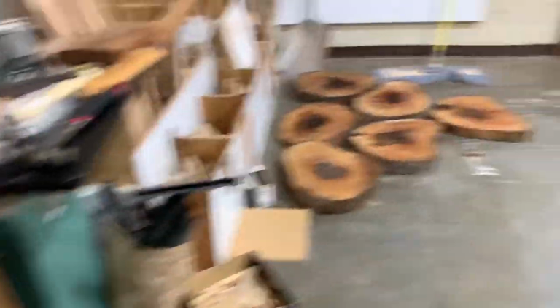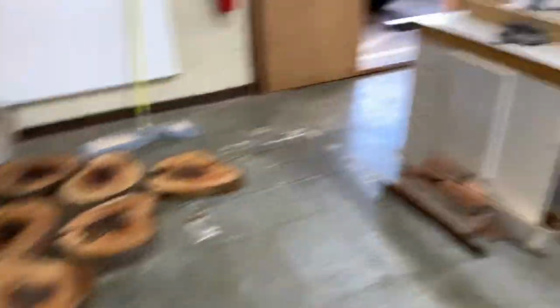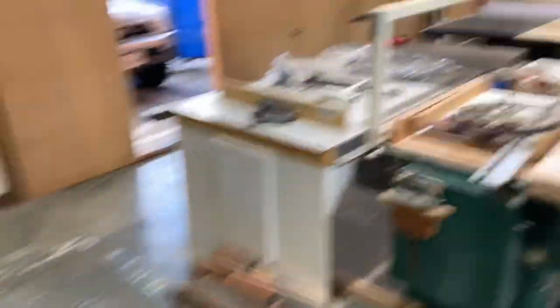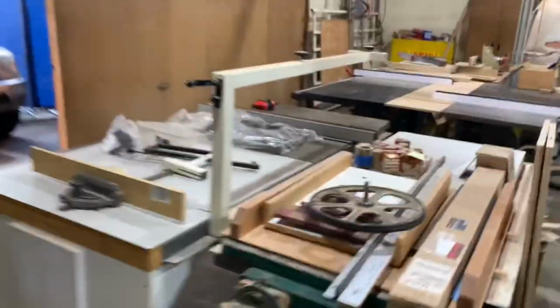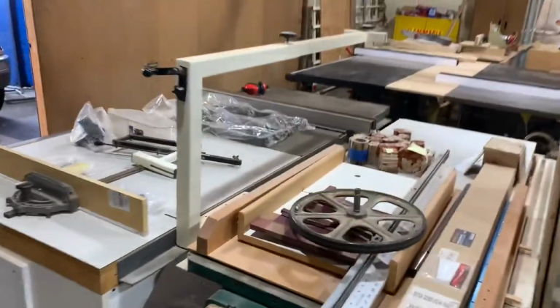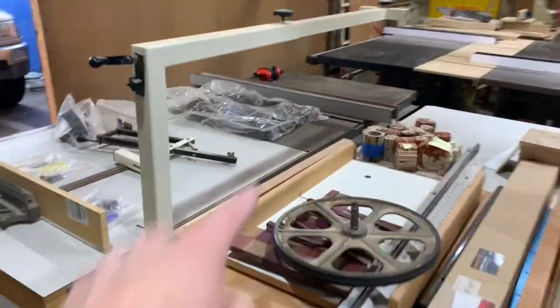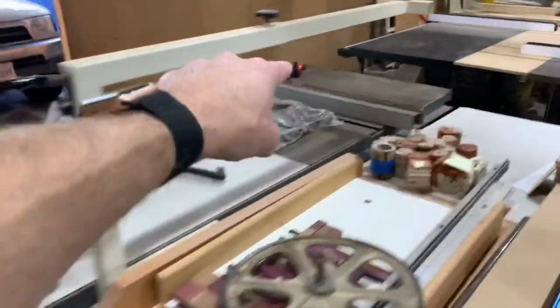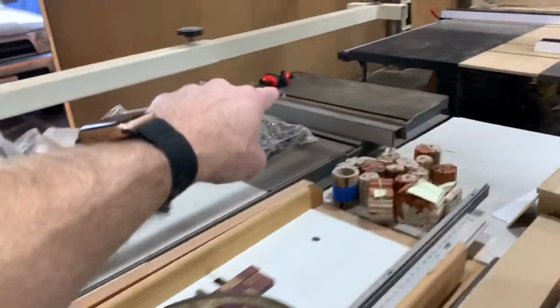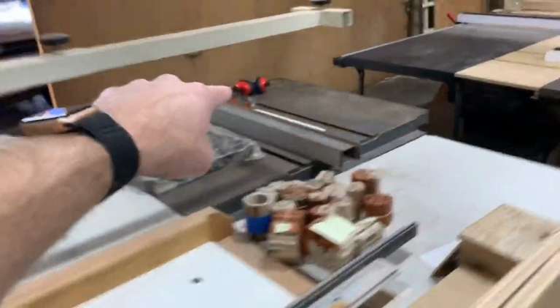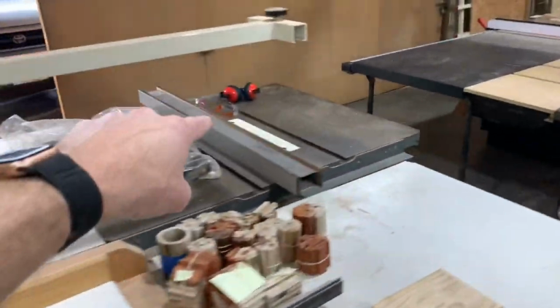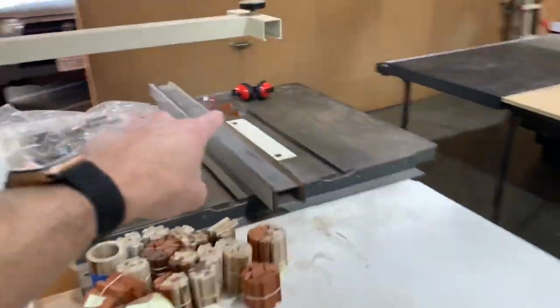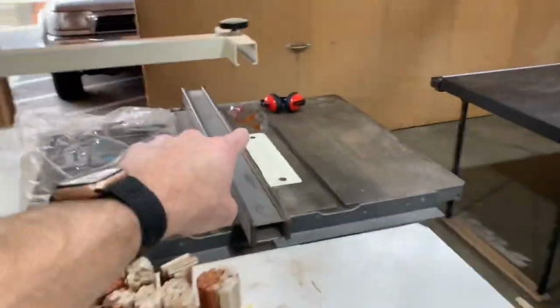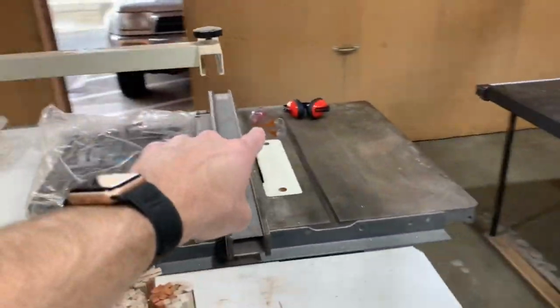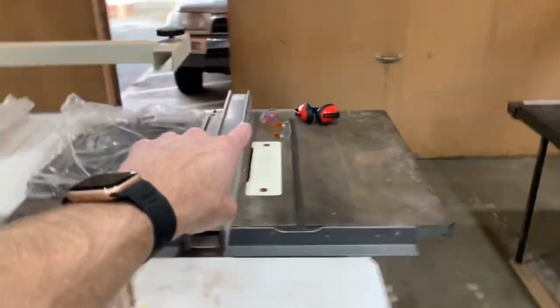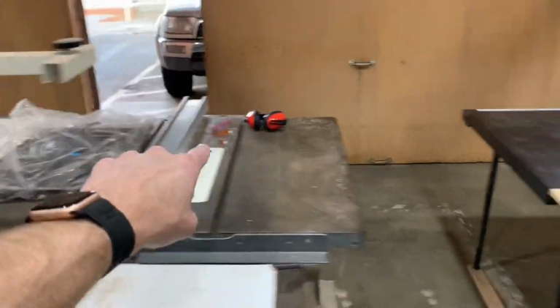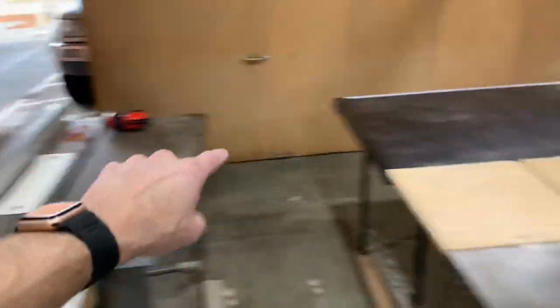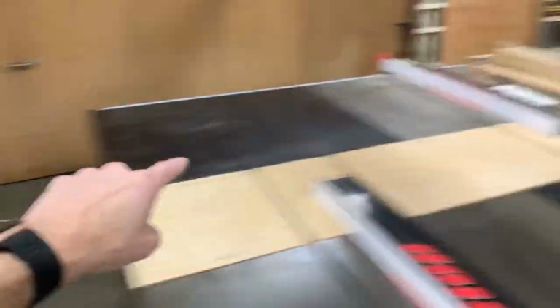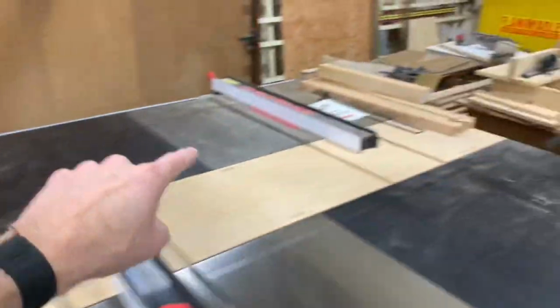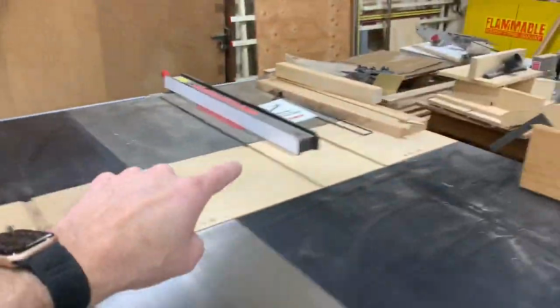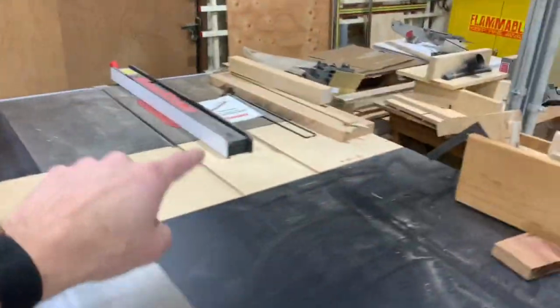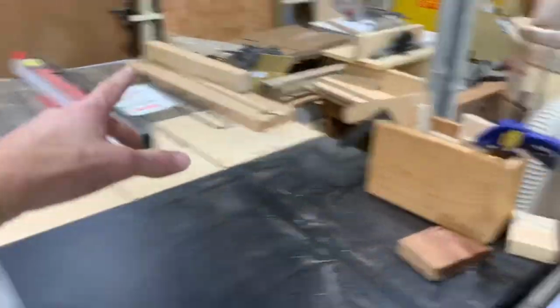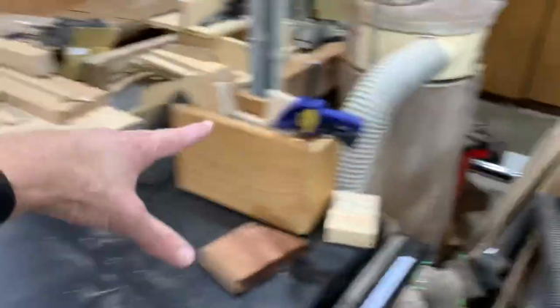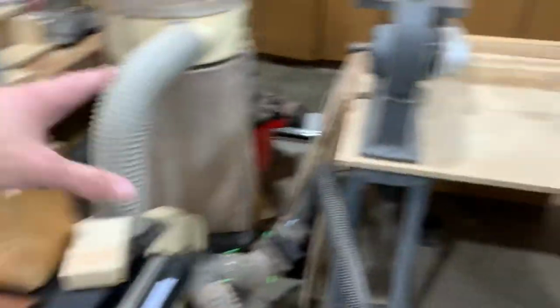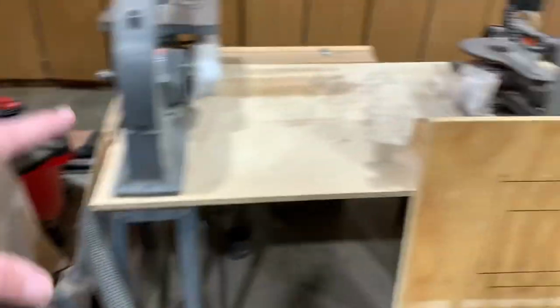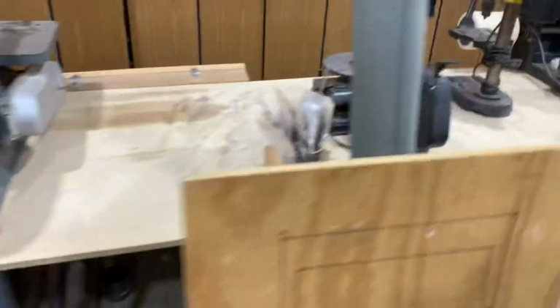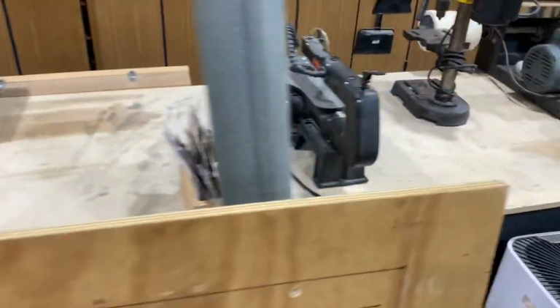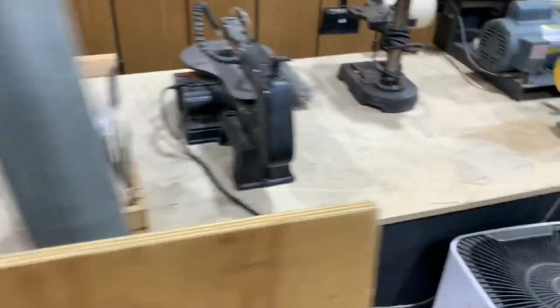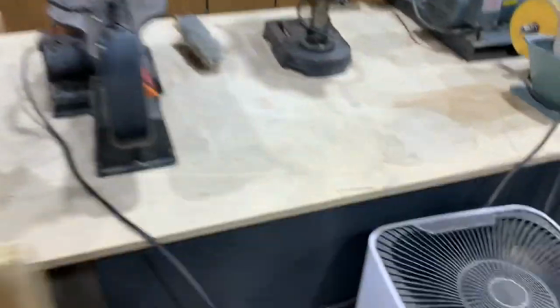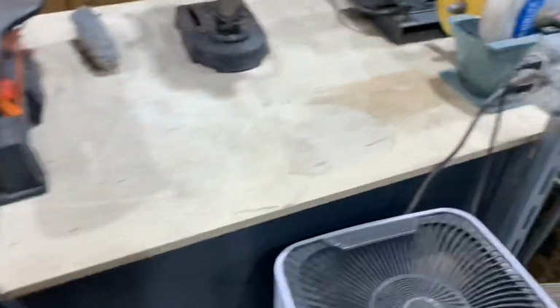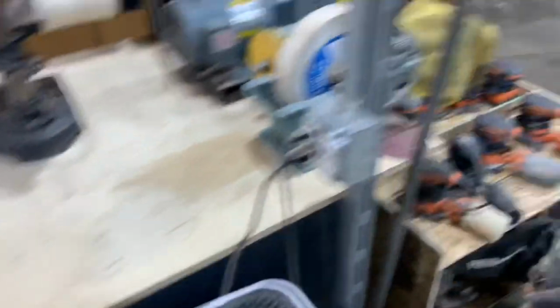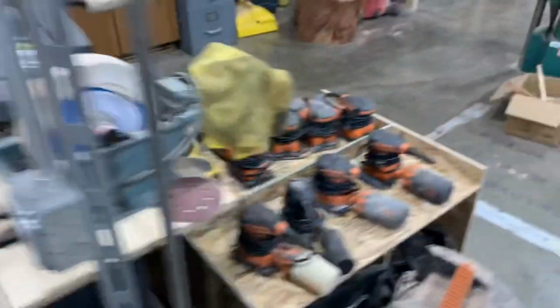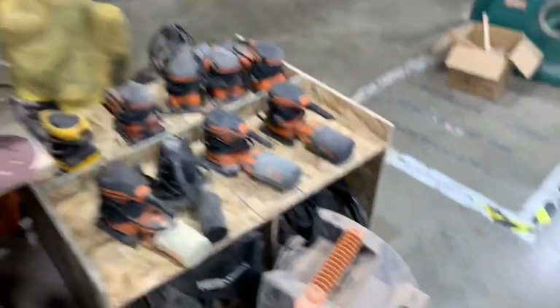Look all over — there's some goggles back there, earmuffs. Pick those up, look all over, kind of make your lap all over the place, check the floor, check the tables.